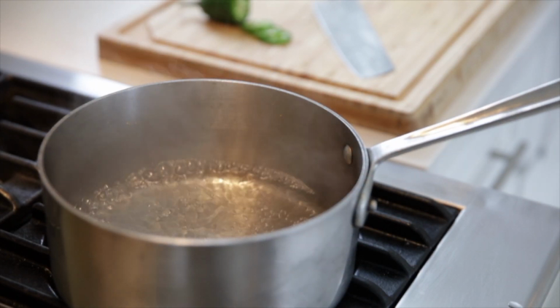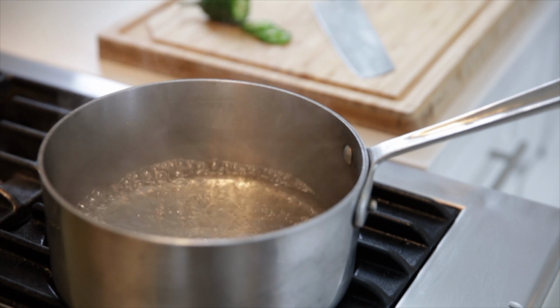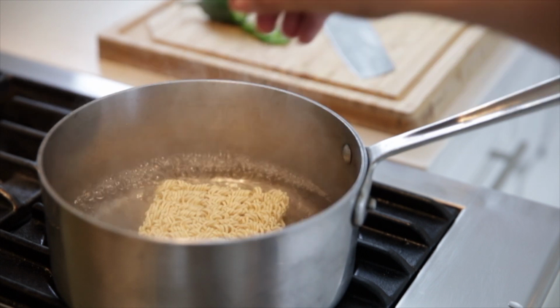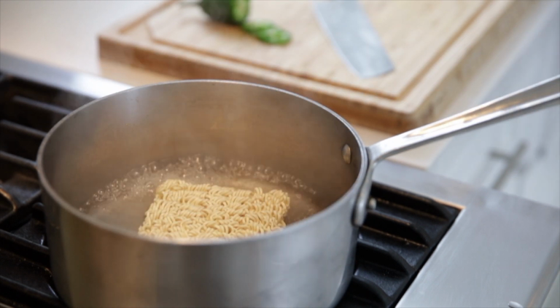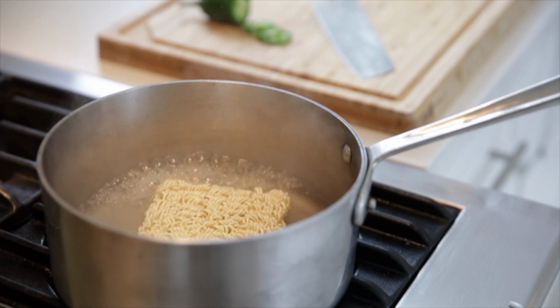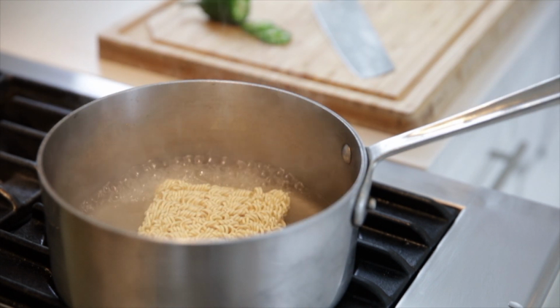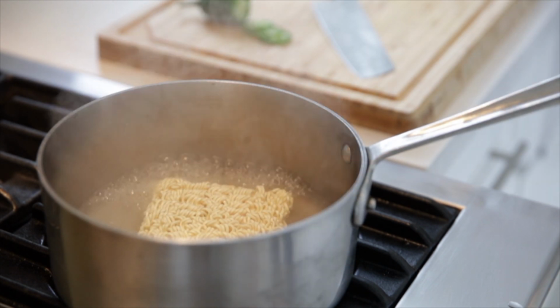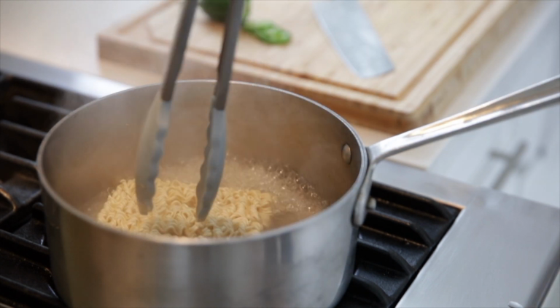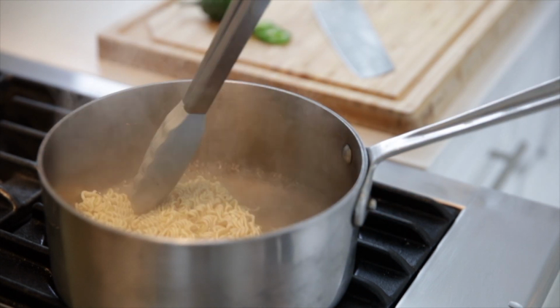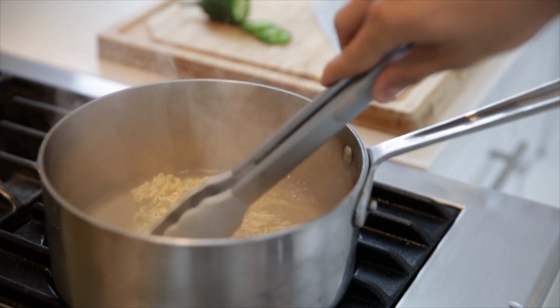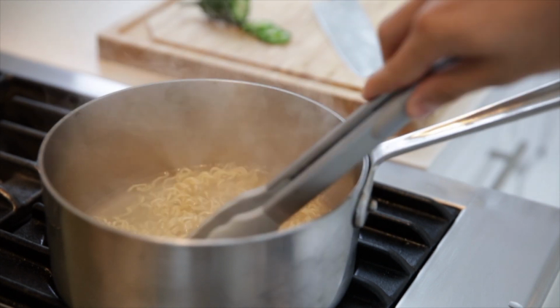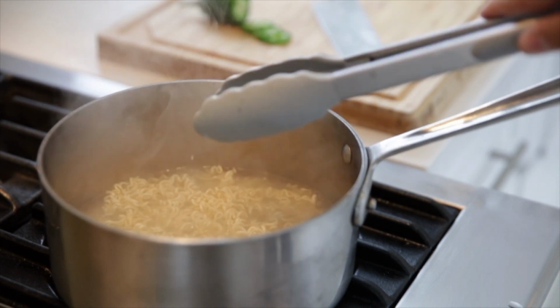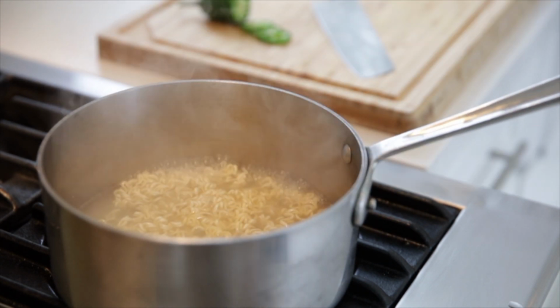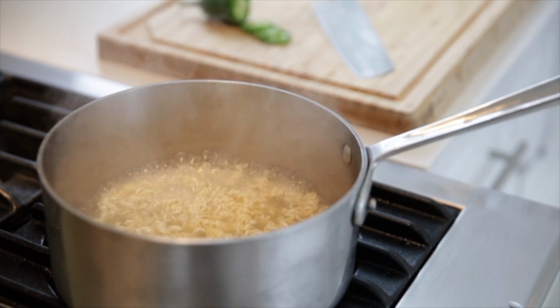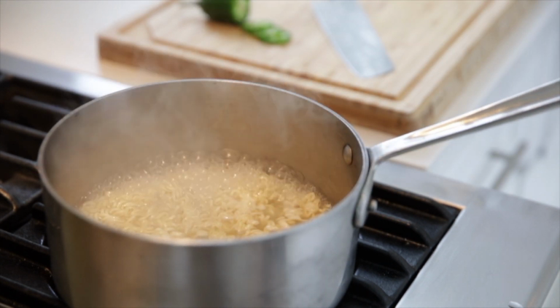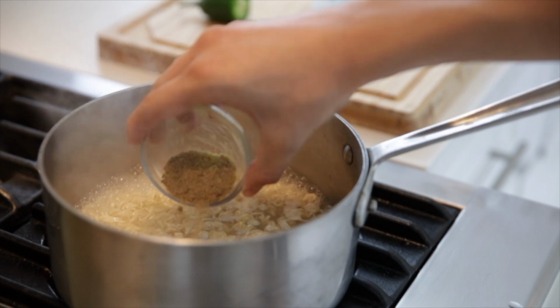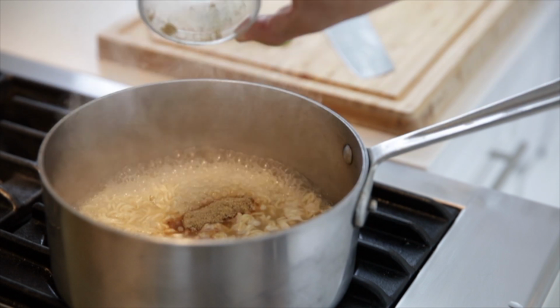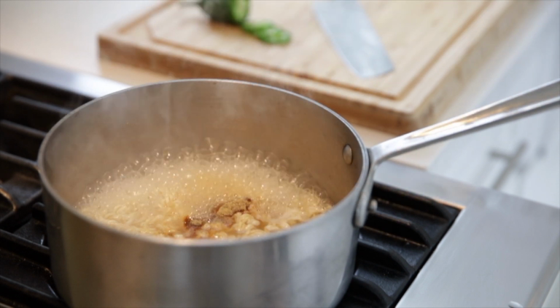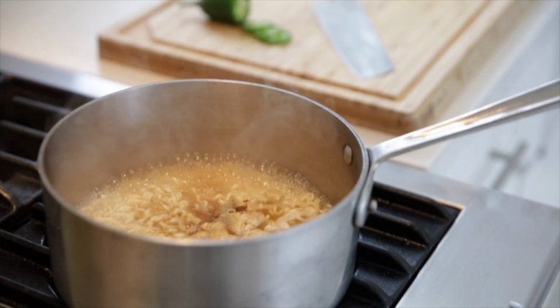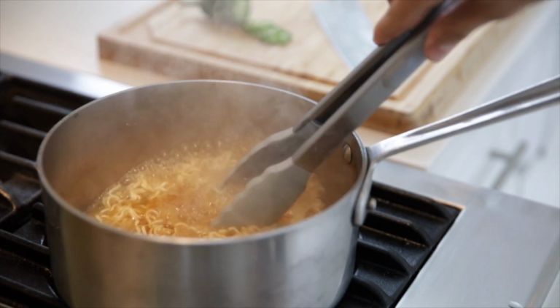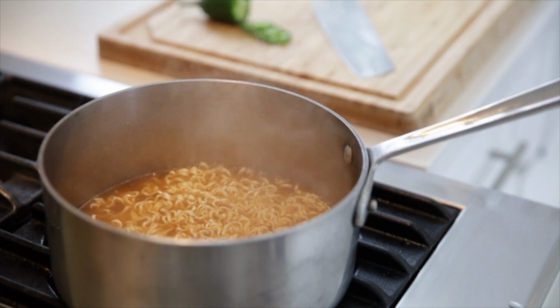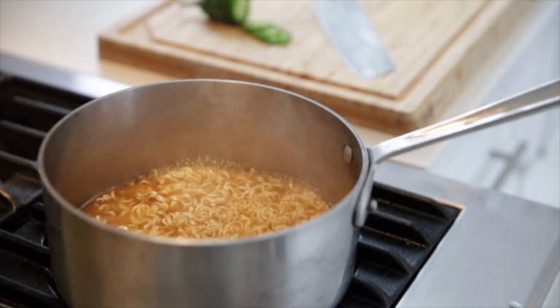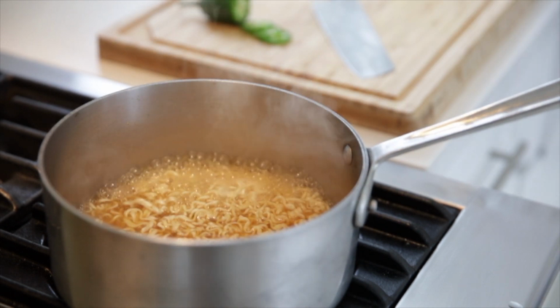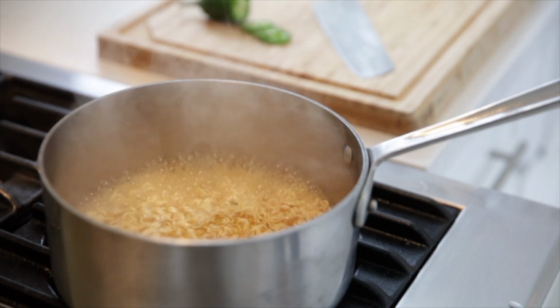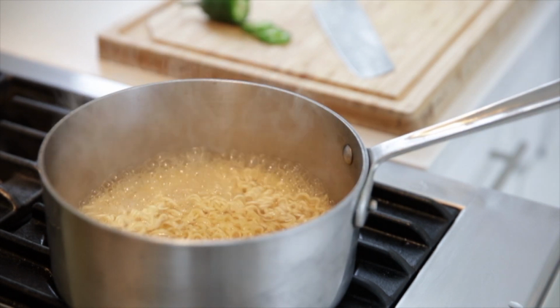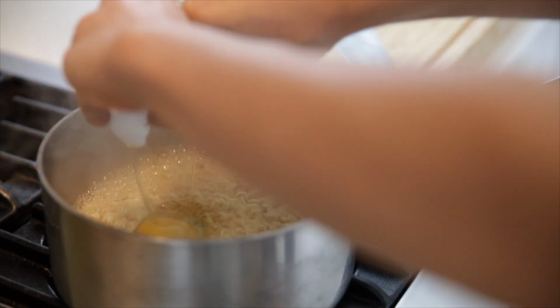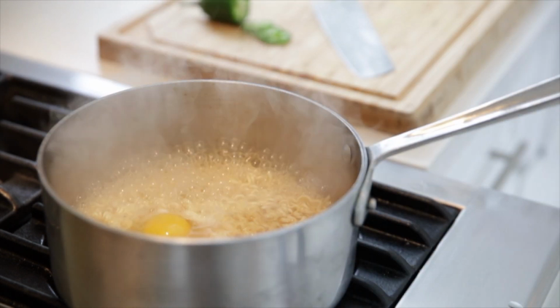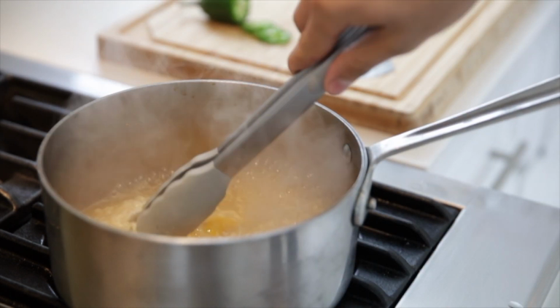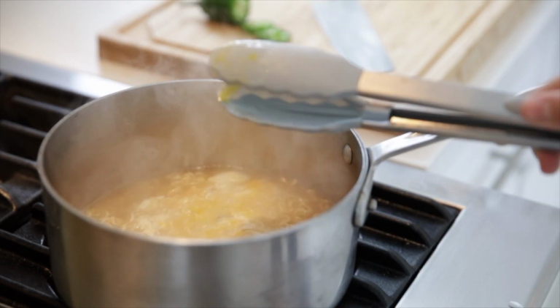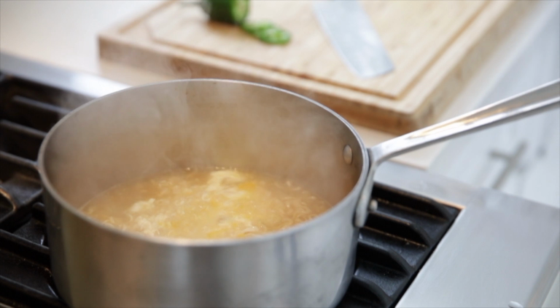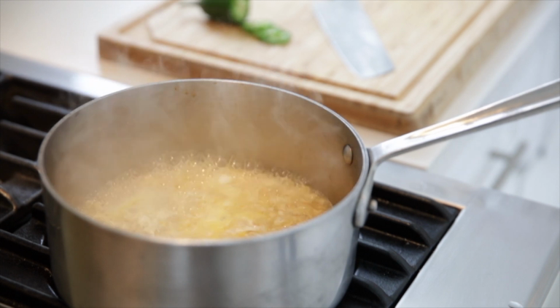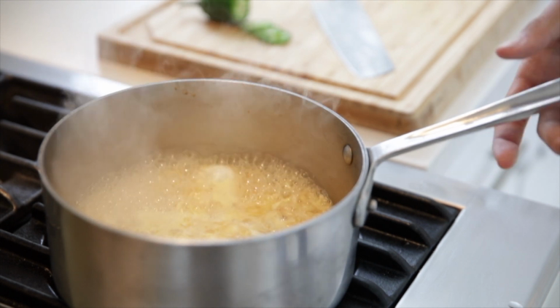Just start by making the ramen the way you normally would. Add your water, let it boil, add your ramen, and then your flavor pack. Add your egg directly into the ramen and then scramble it right in the pot.